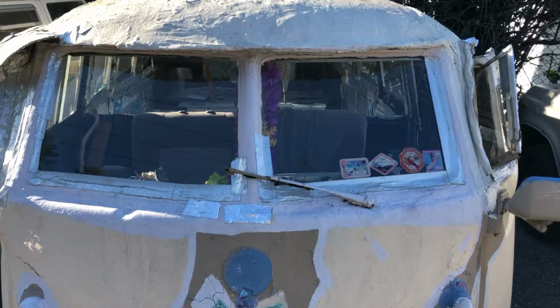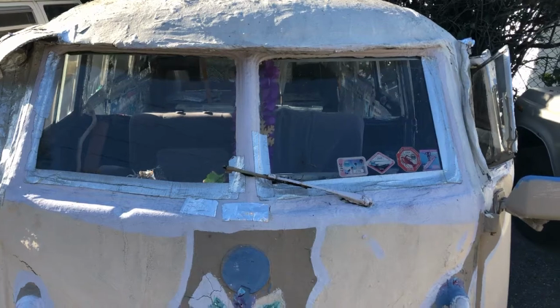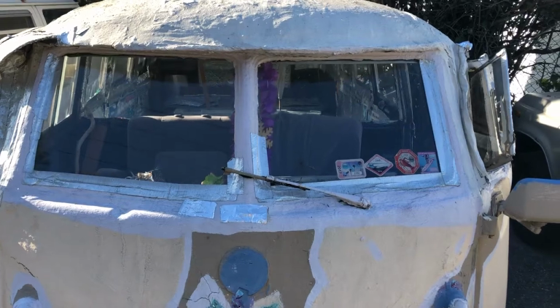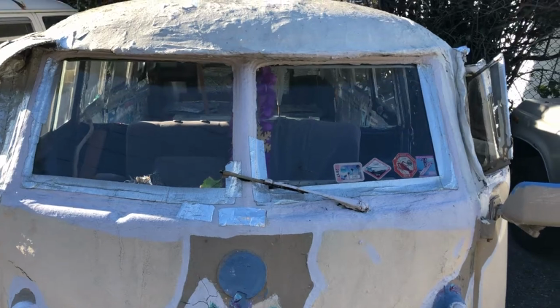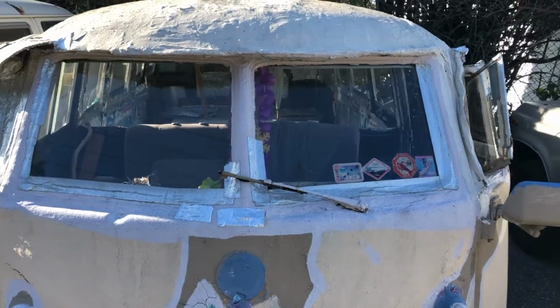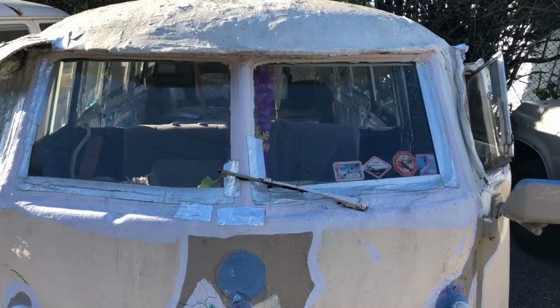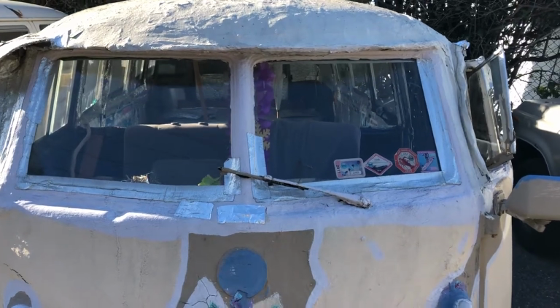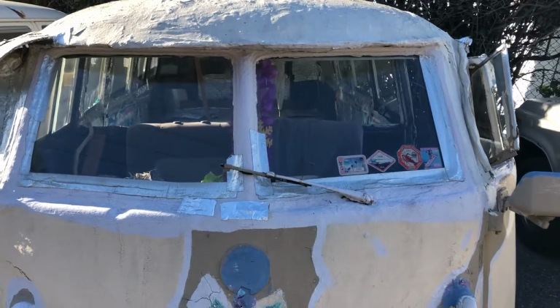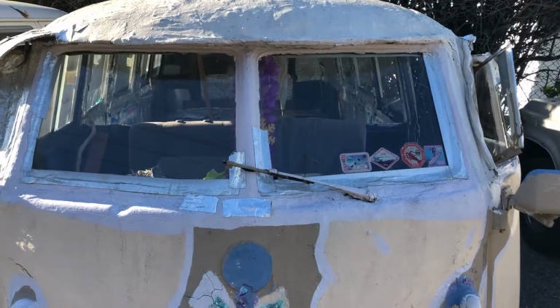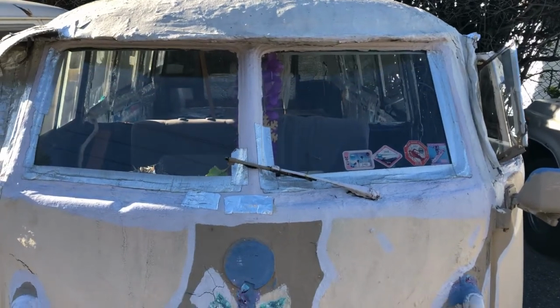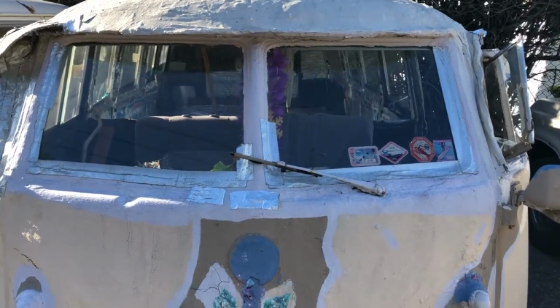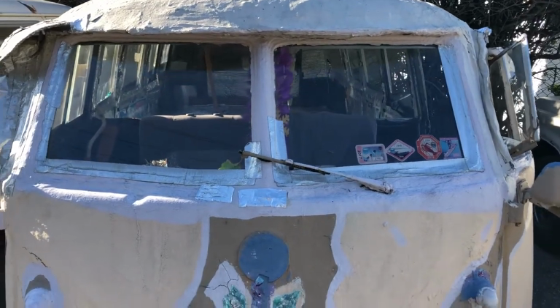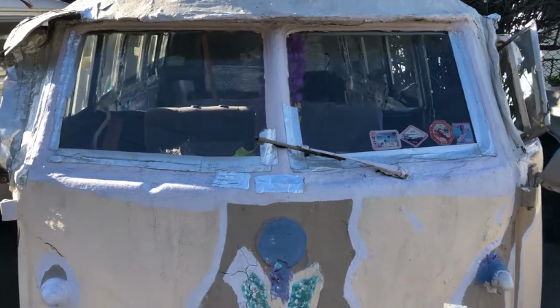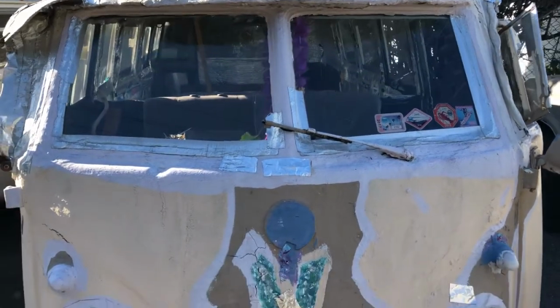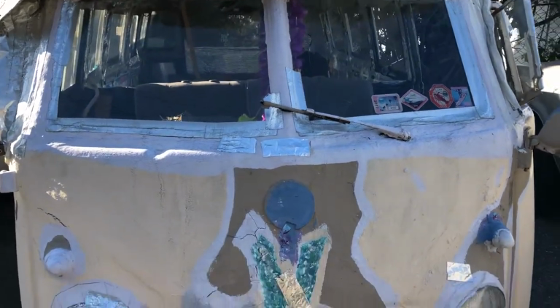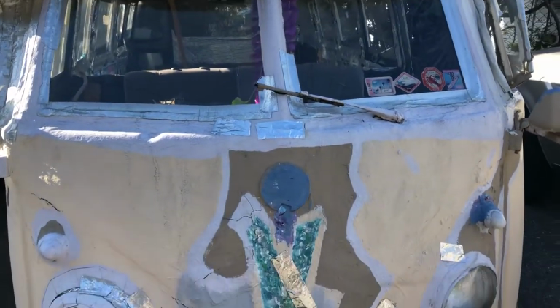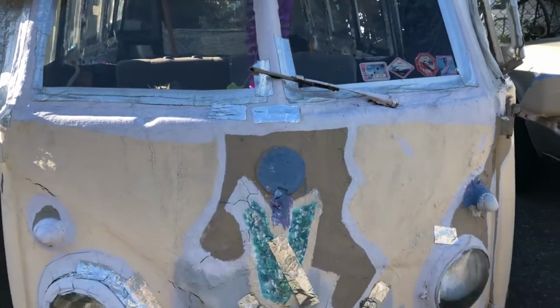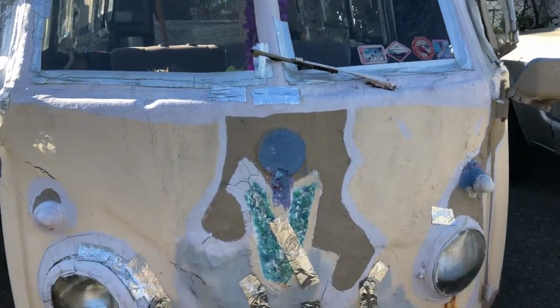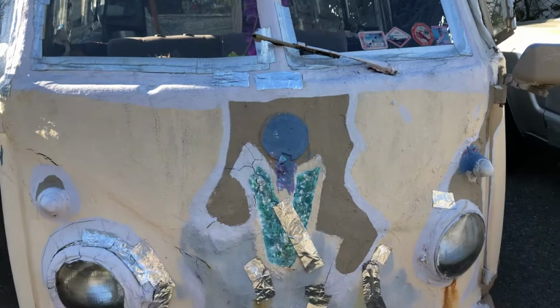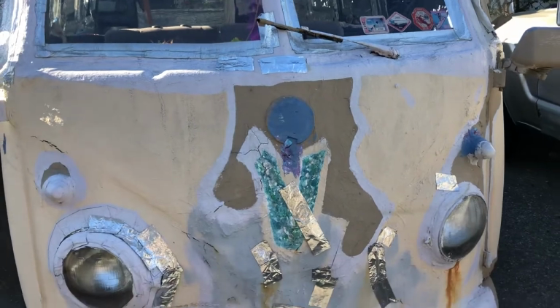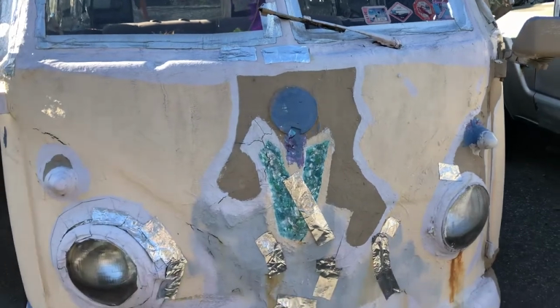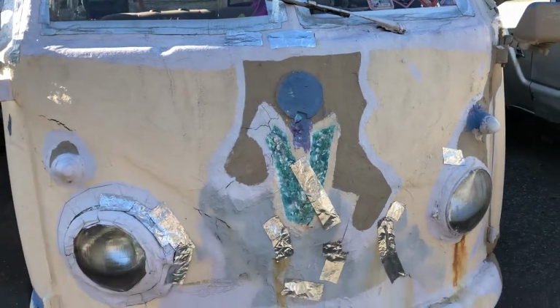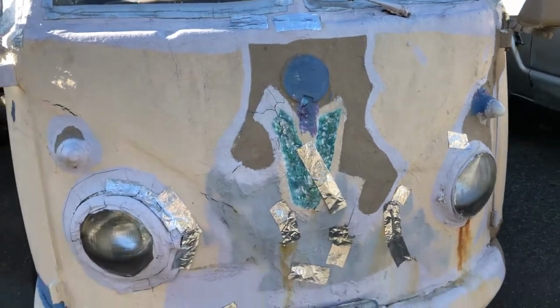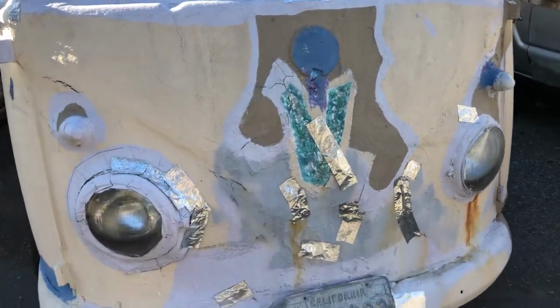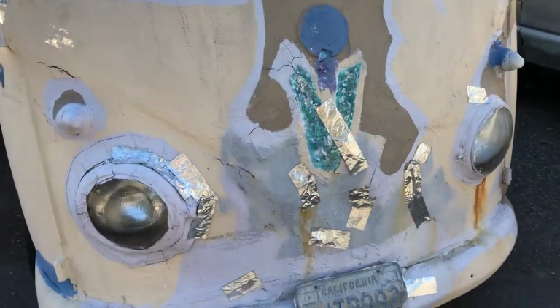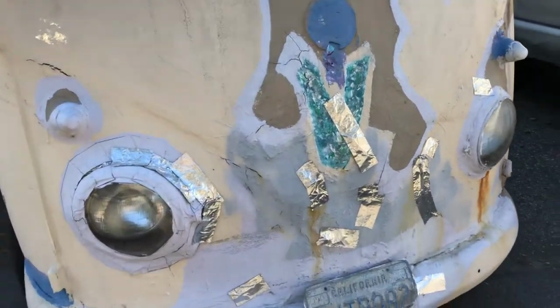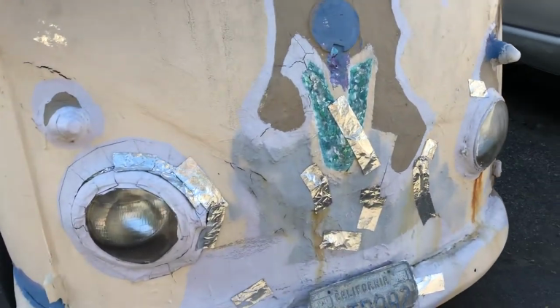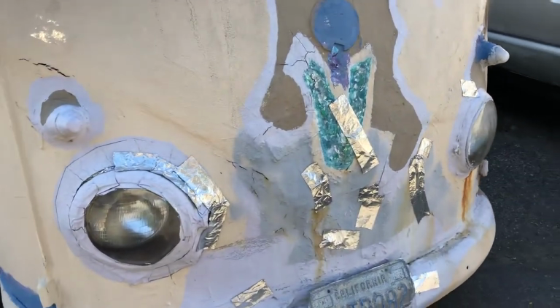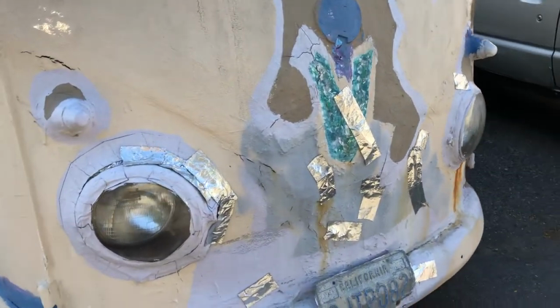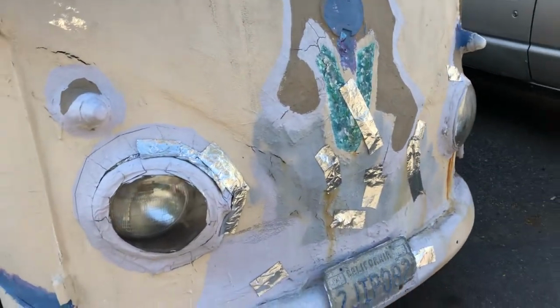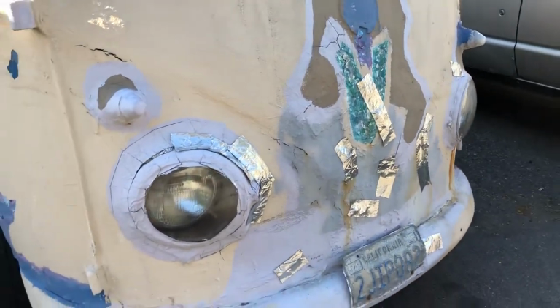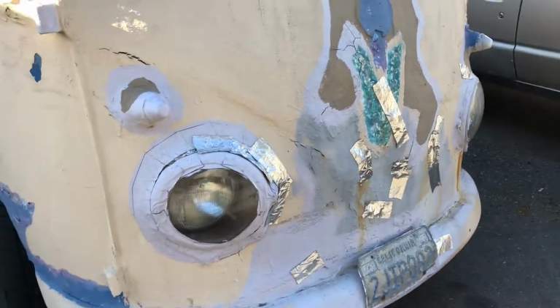All right, you guys, so here it is. 1959, 15 window. Just drove out to Santa Barbara to come and pick up this beauty. You guys, this thing's insane.